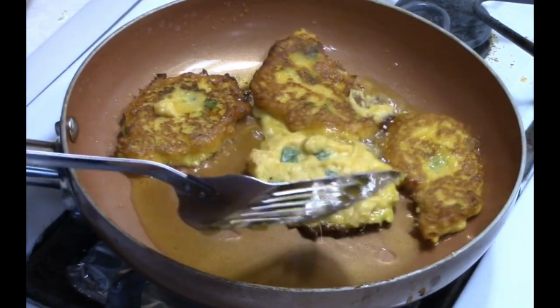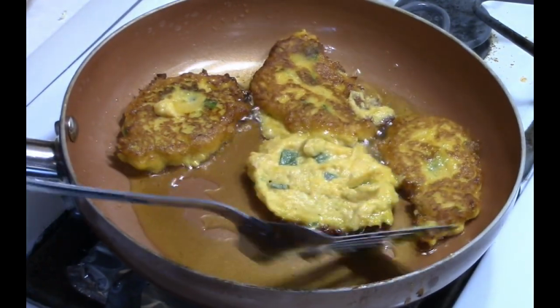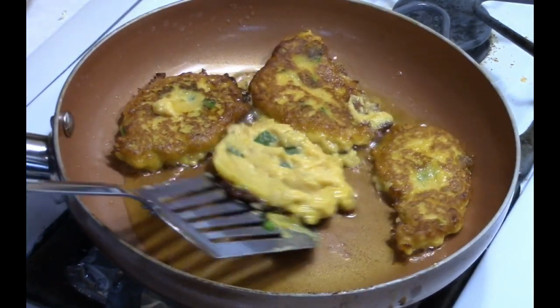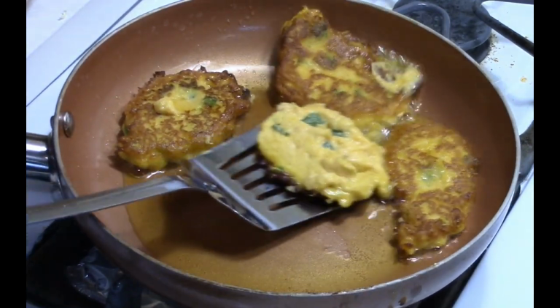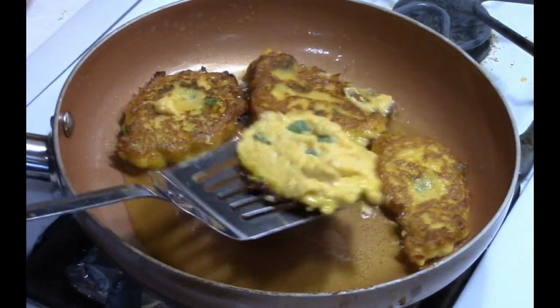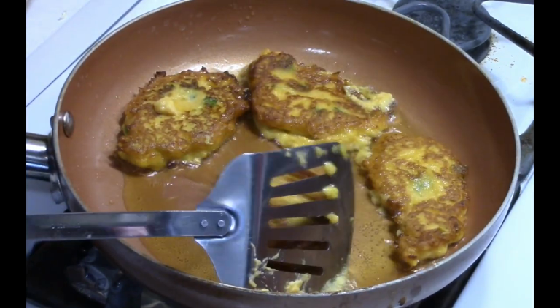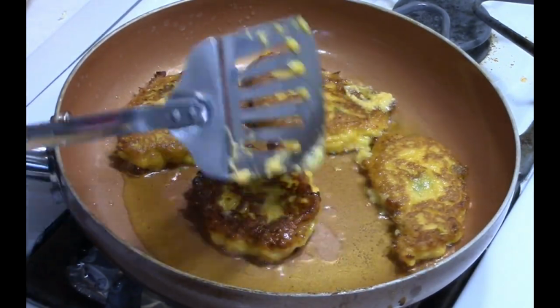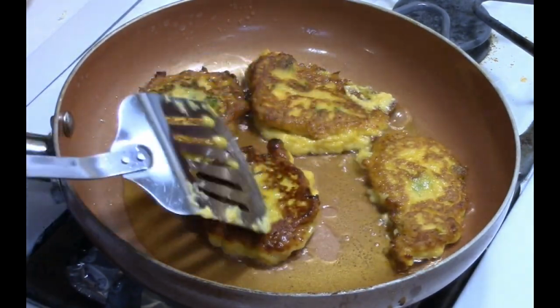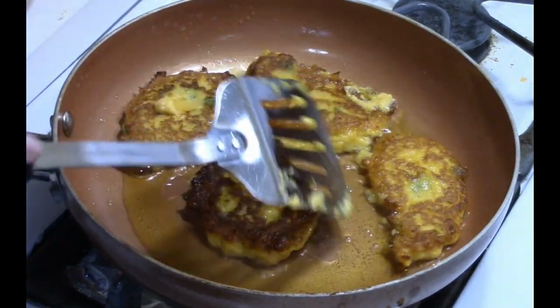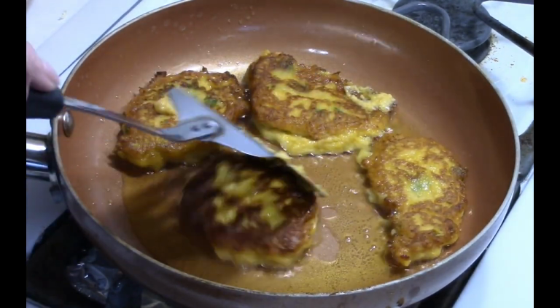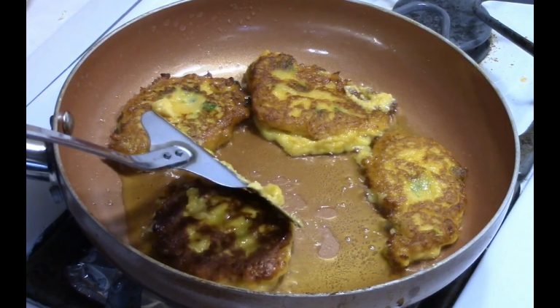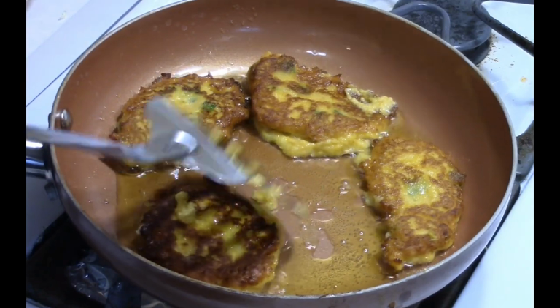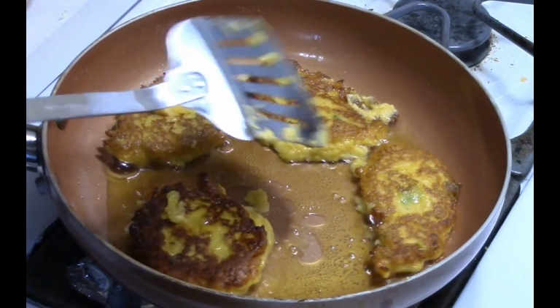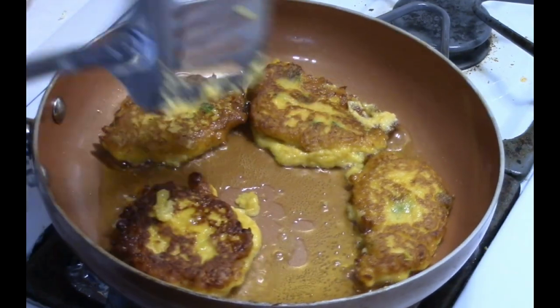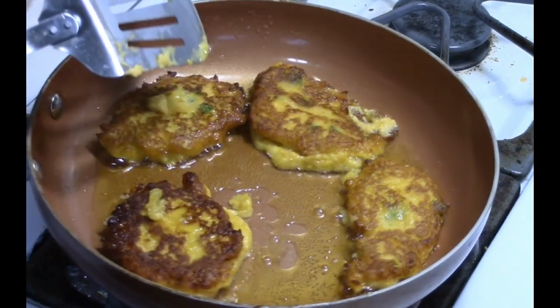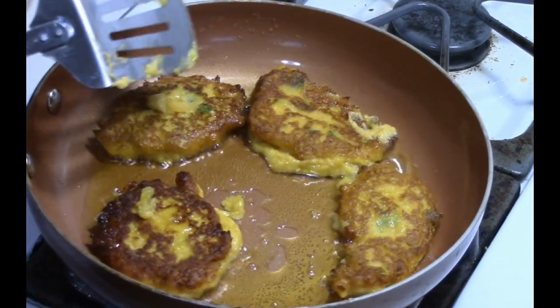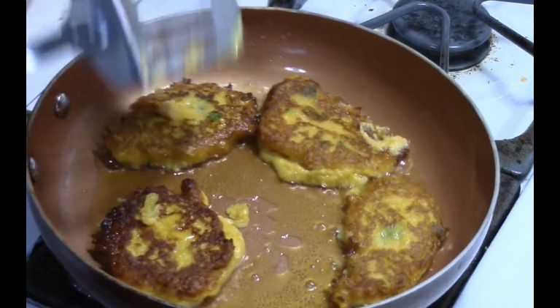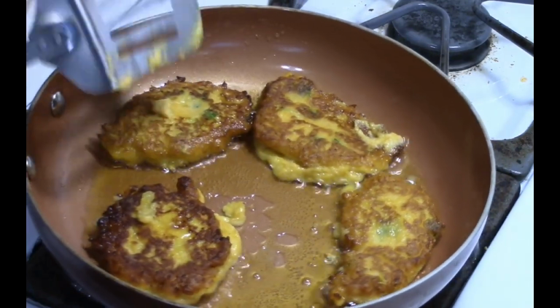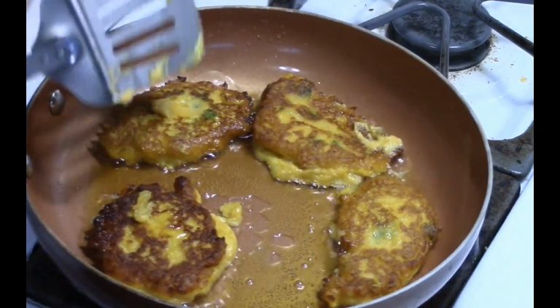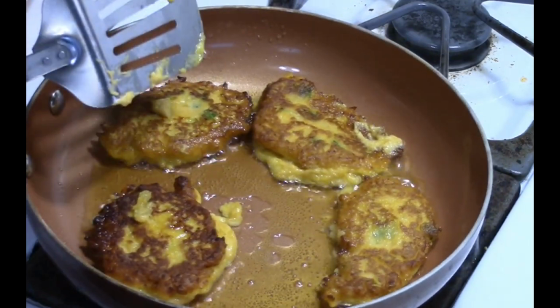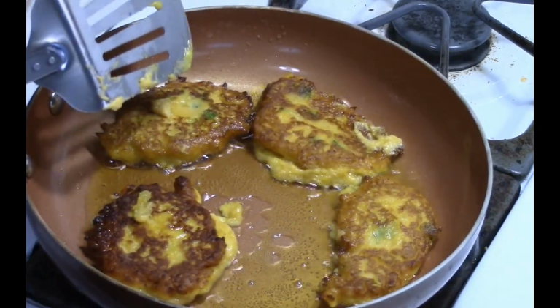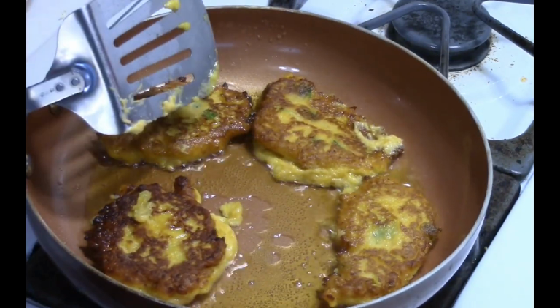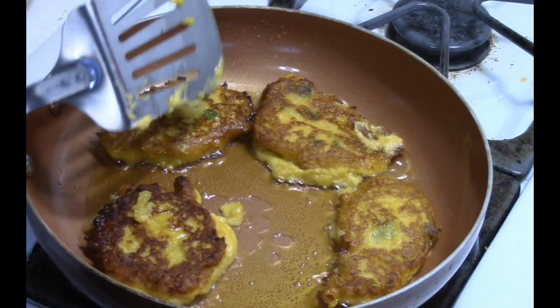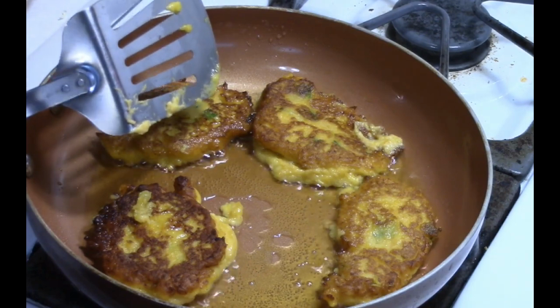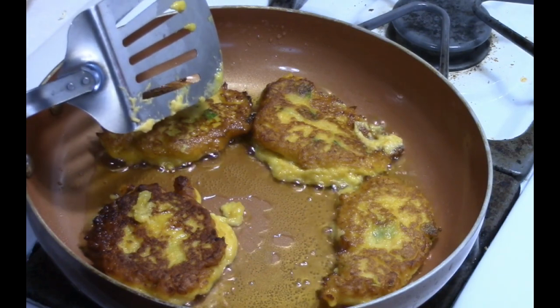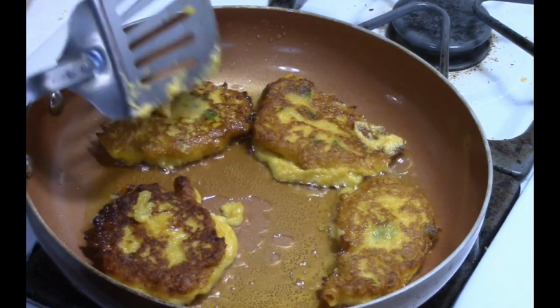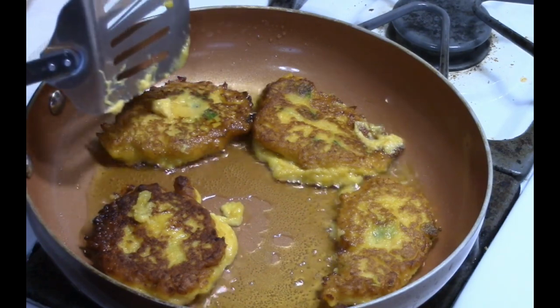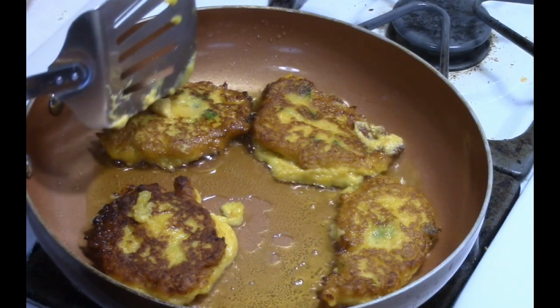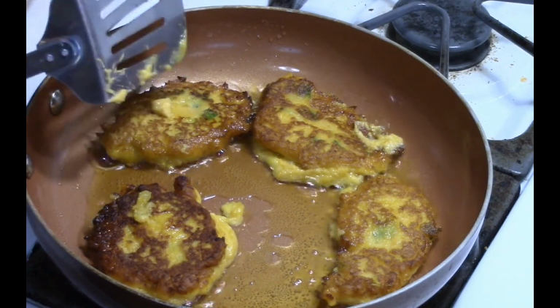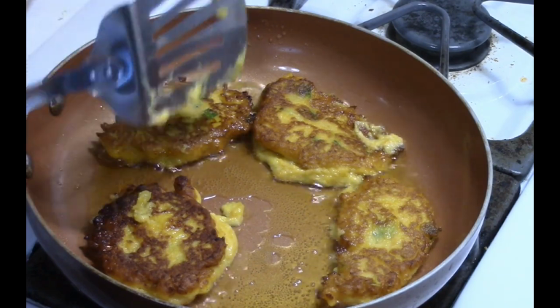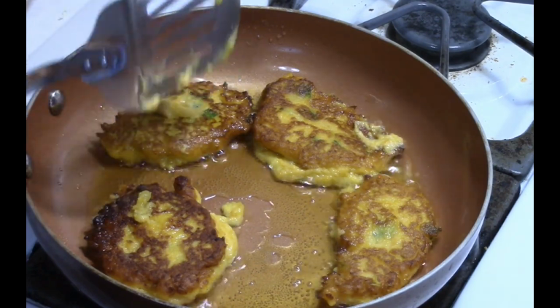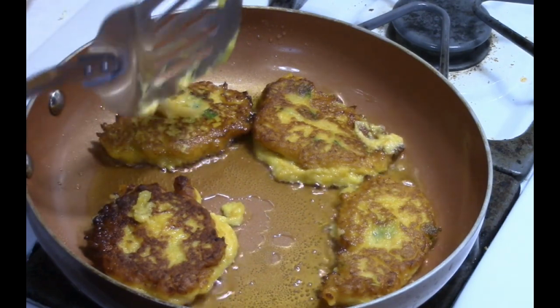Well, that one's really browned up! But you're going to do this with all the batter you have until you're completely done.